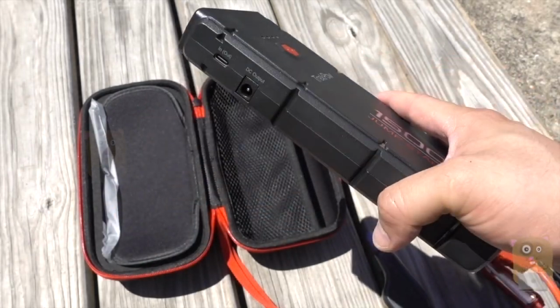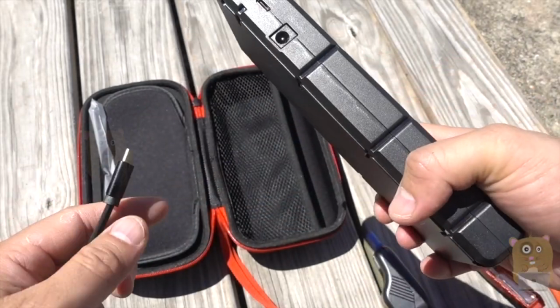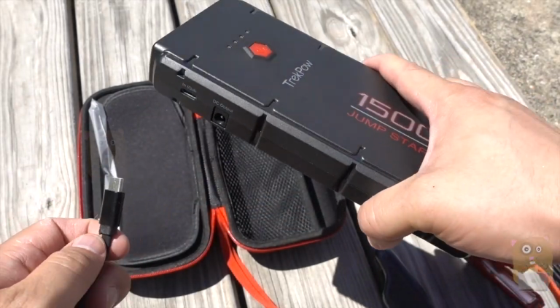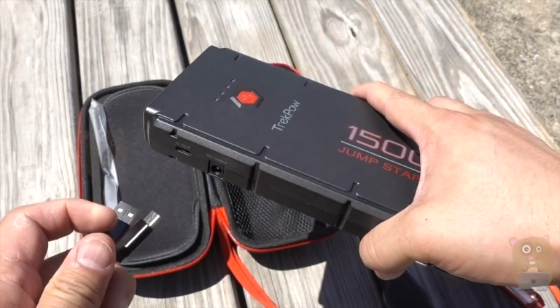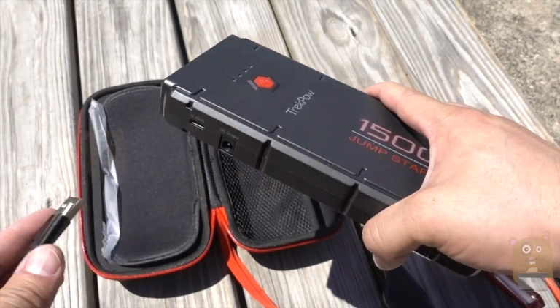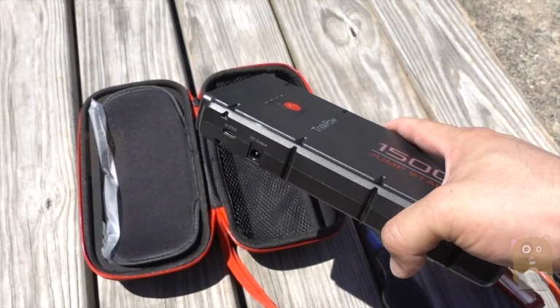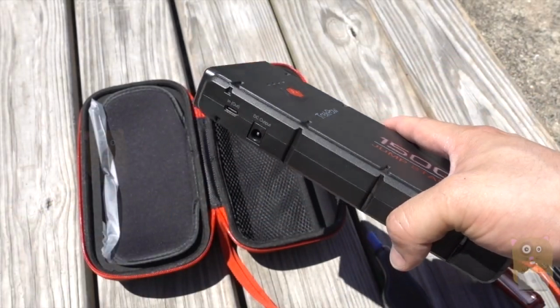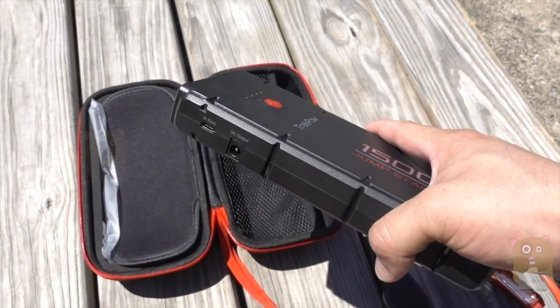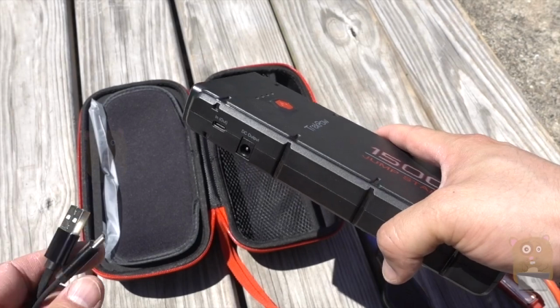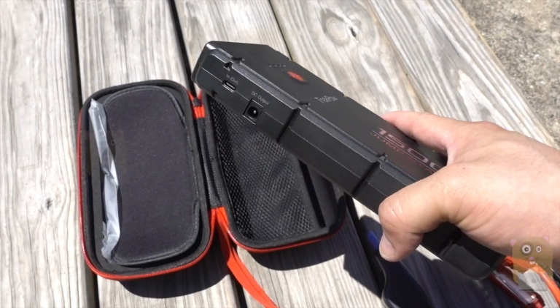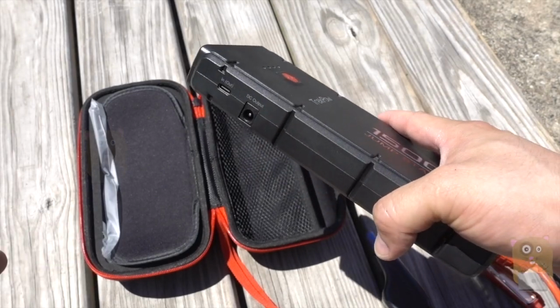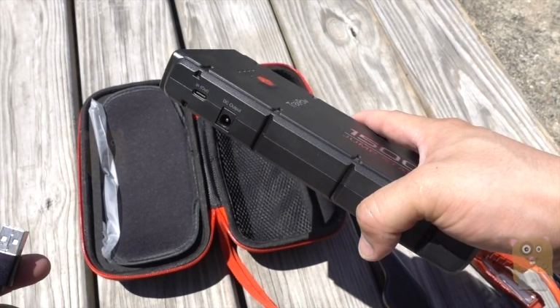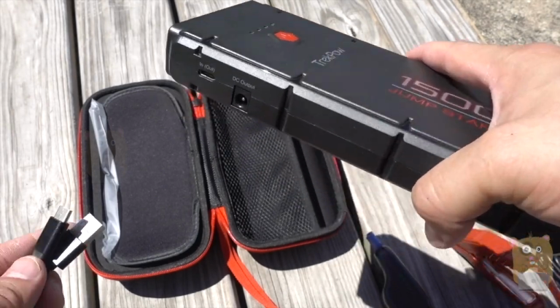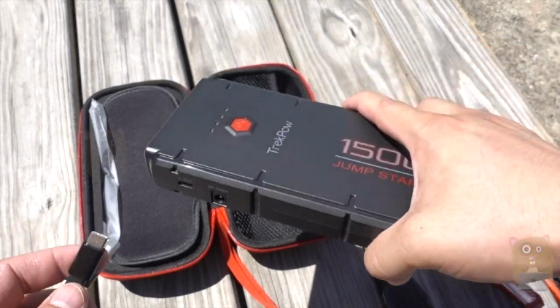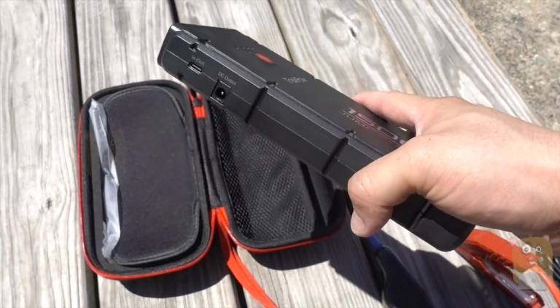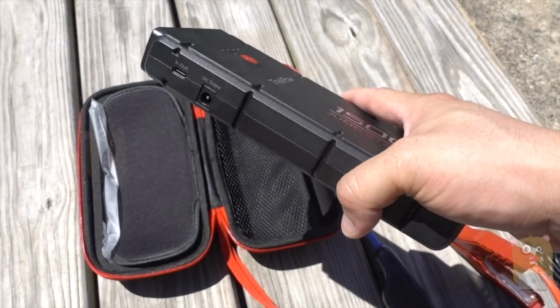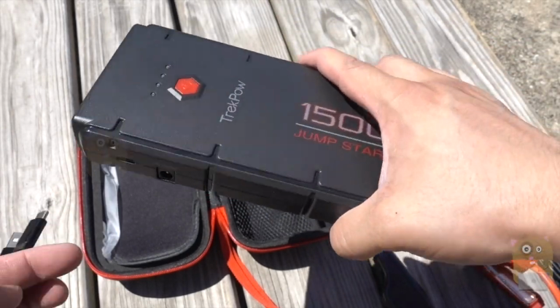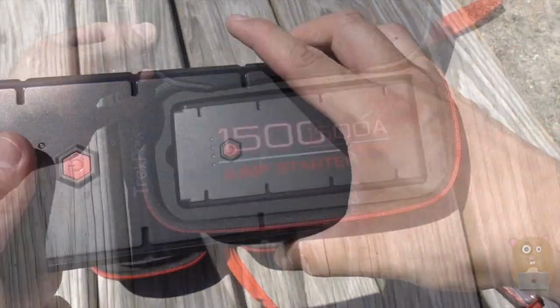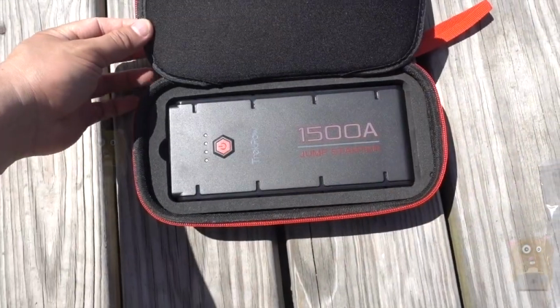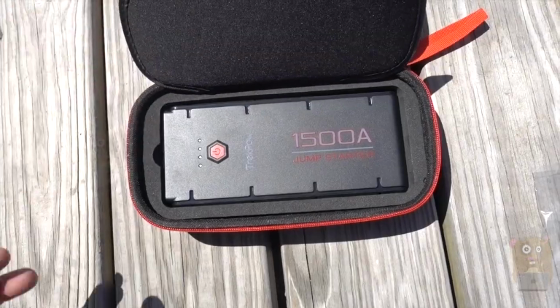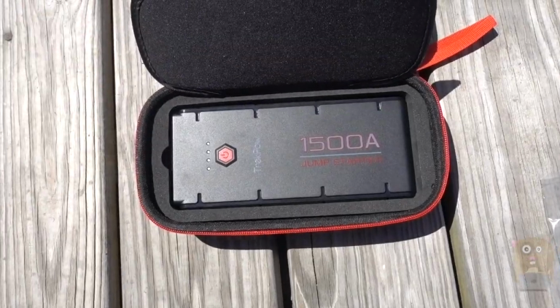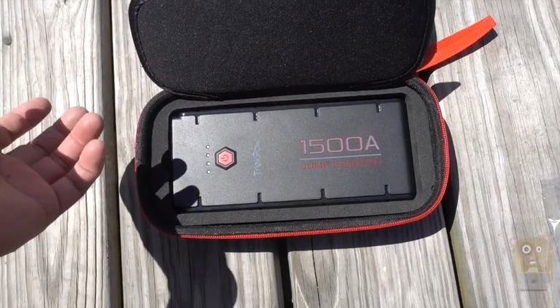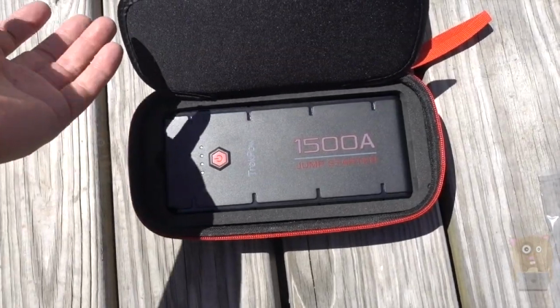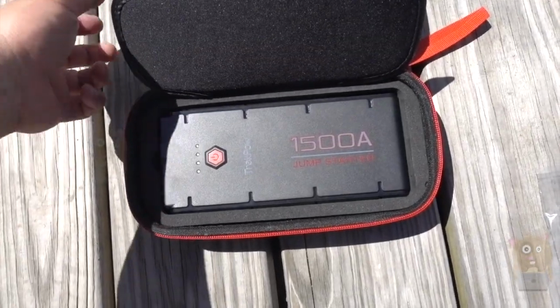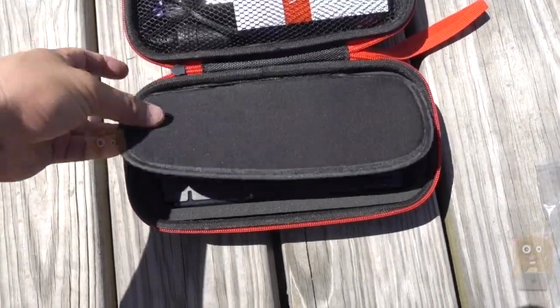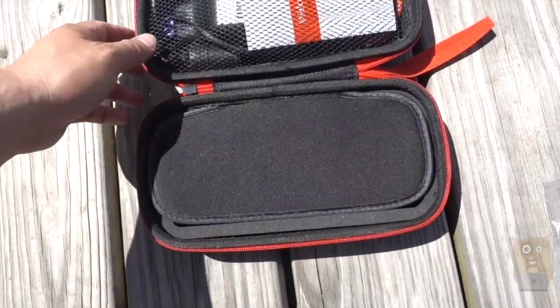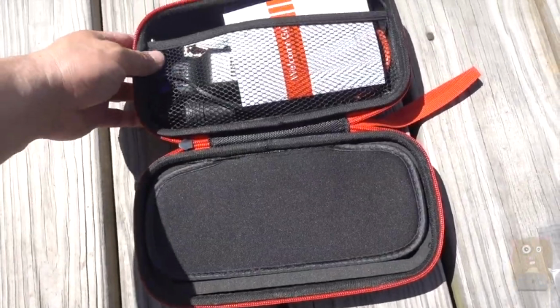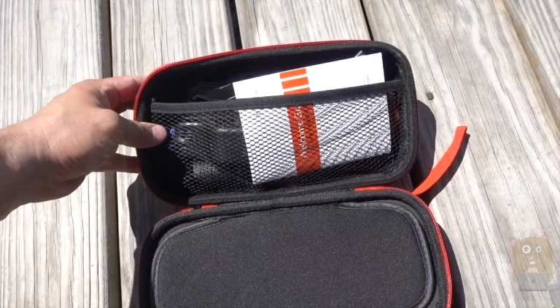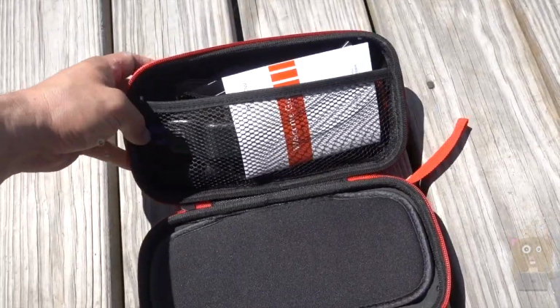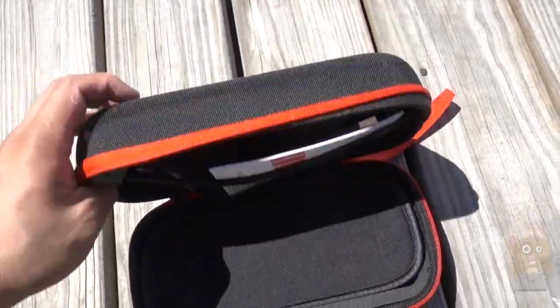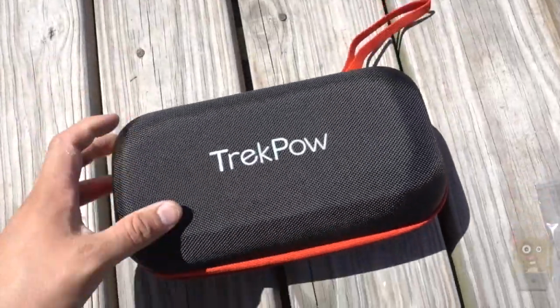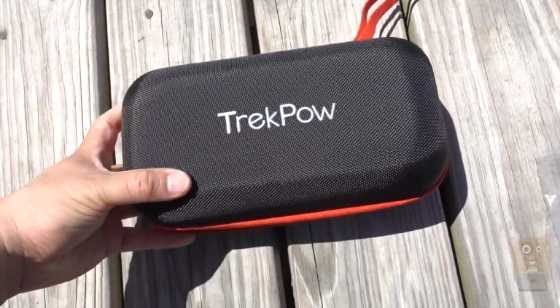Now, this did not come with an AC adapter nor a USB car charger. Those are very popular these days, but you'll still need to provide those yourself. This is the Trek Pal multi-function portable battery. If you guys have any questions, comments, or suggestions, feel free to contact me. Thanks for watching.